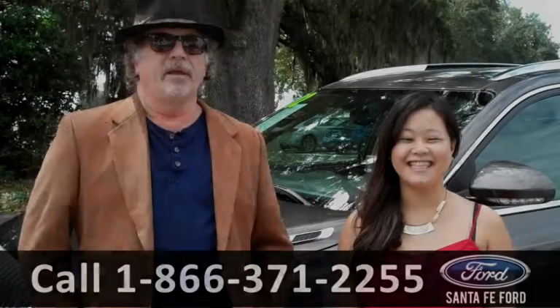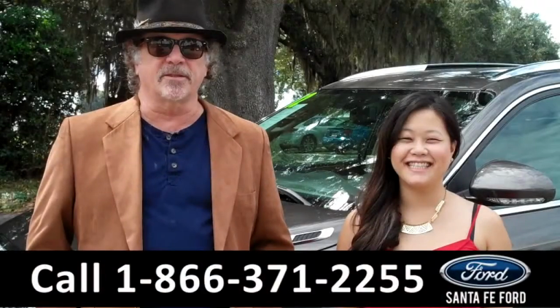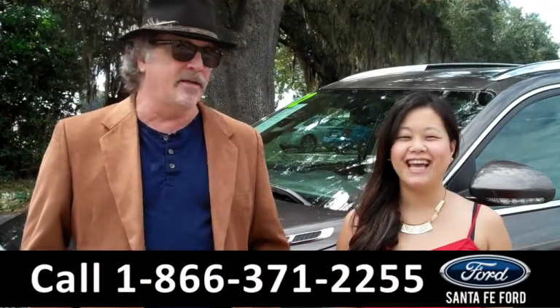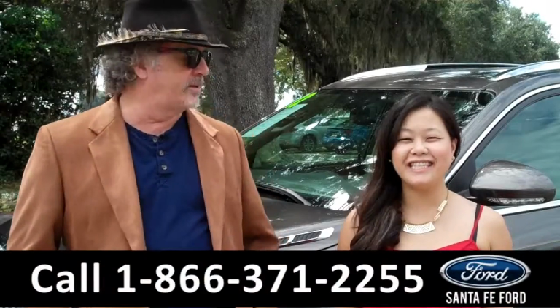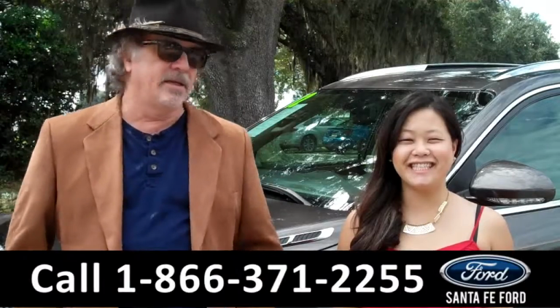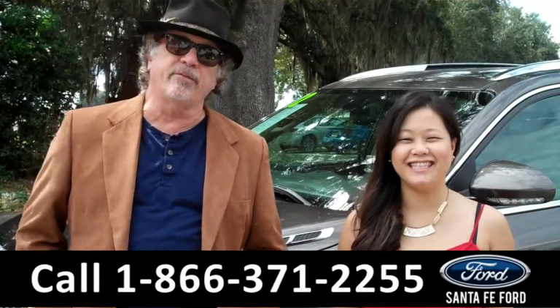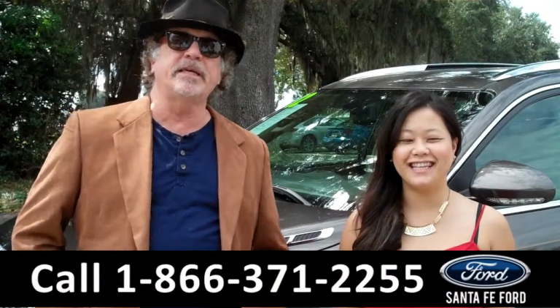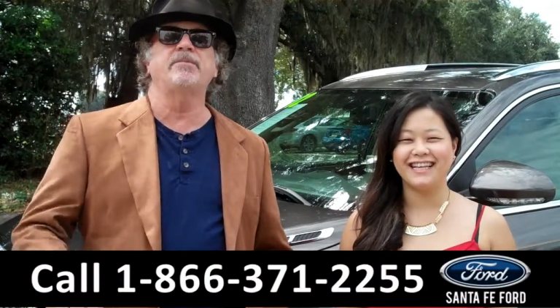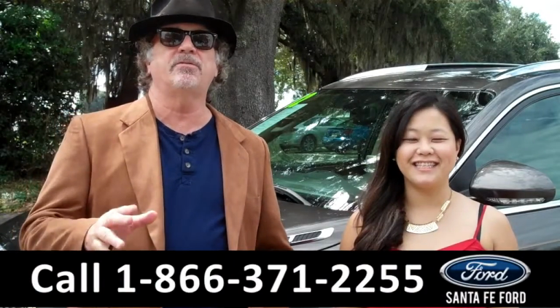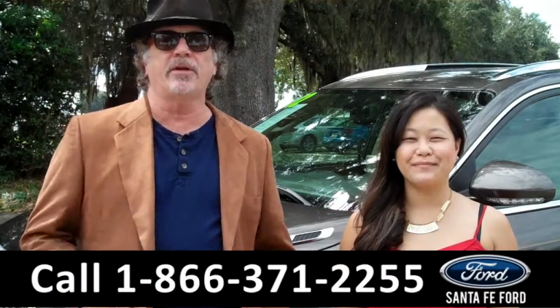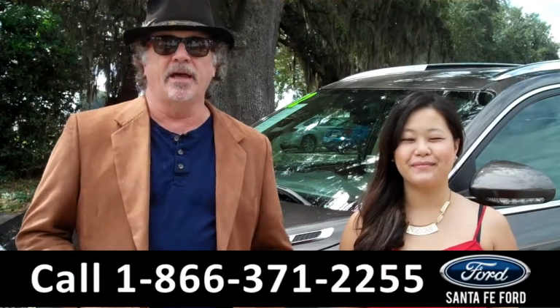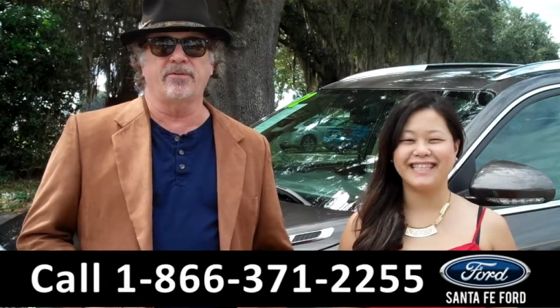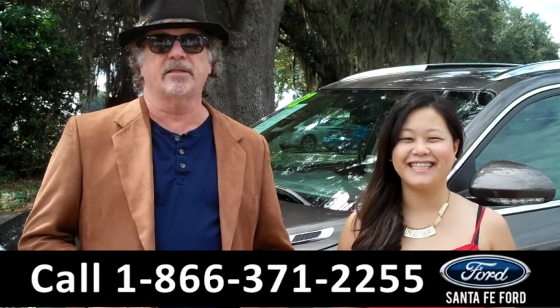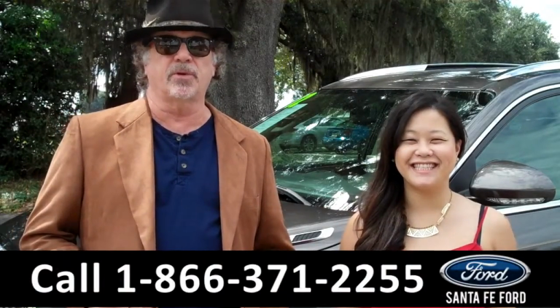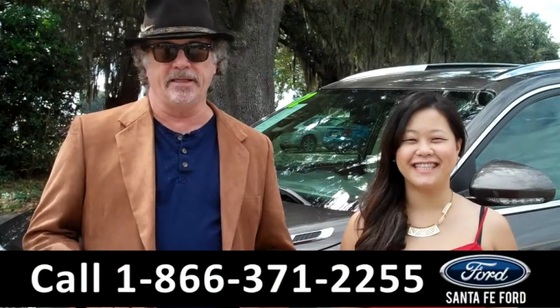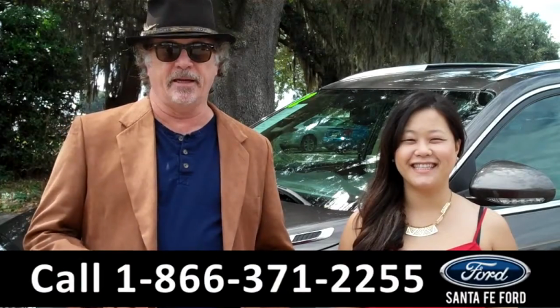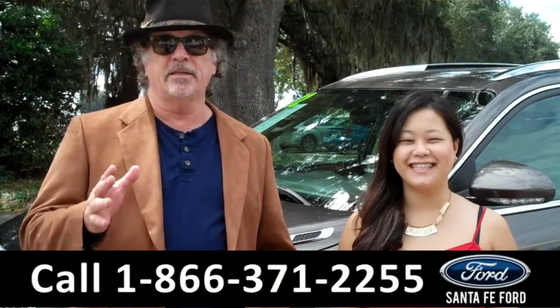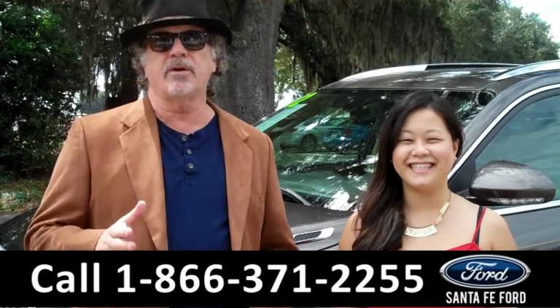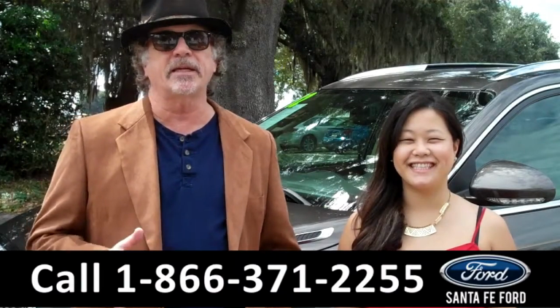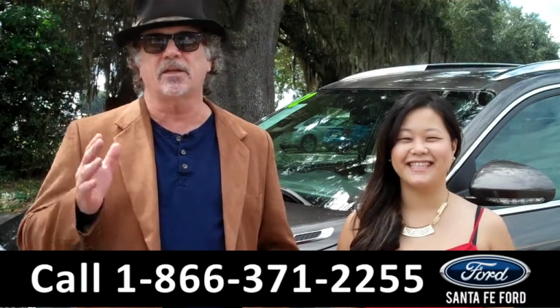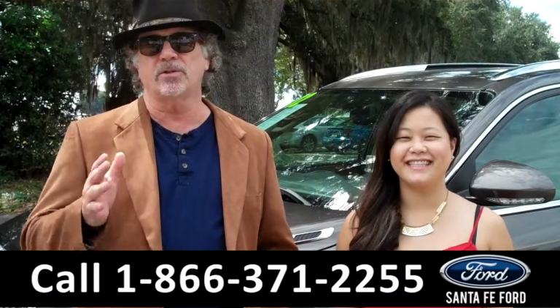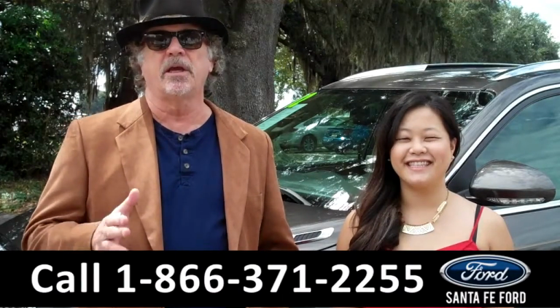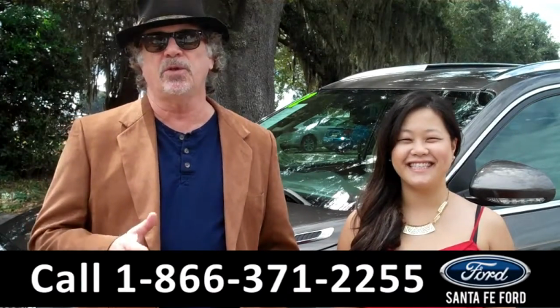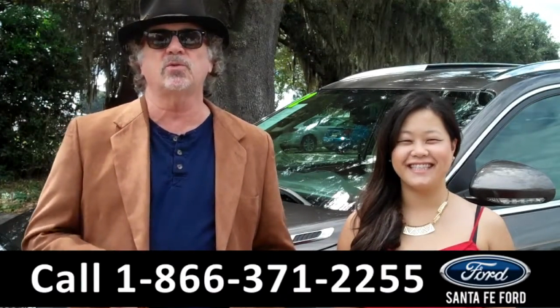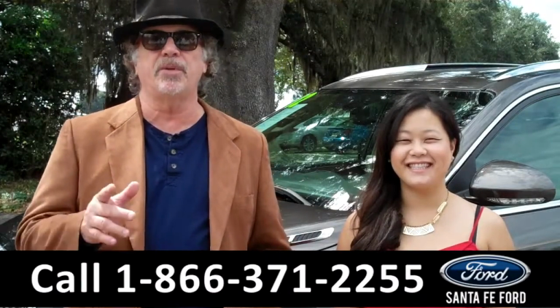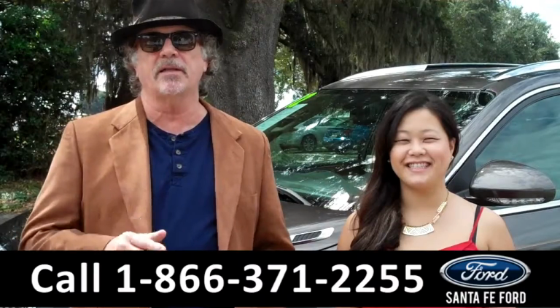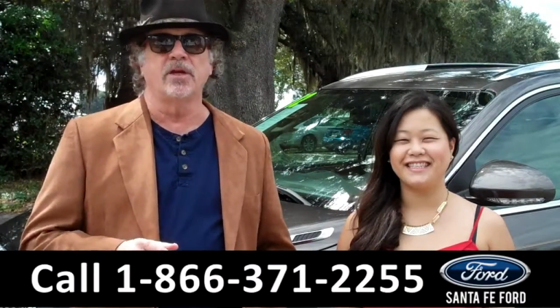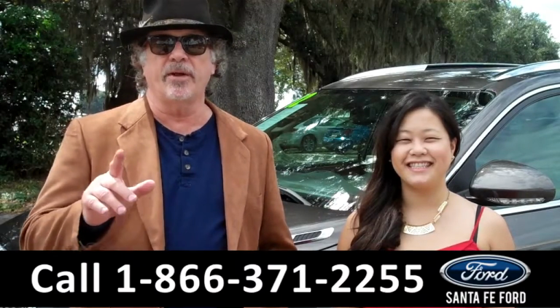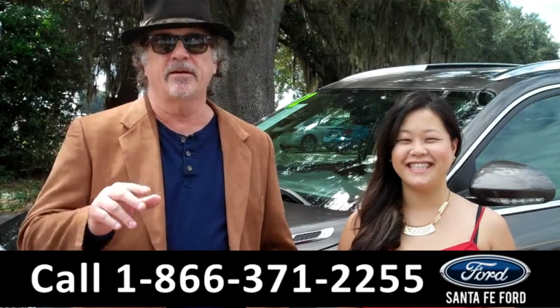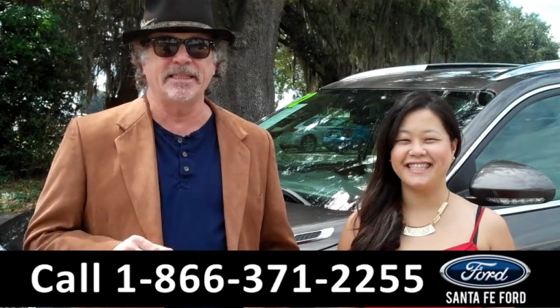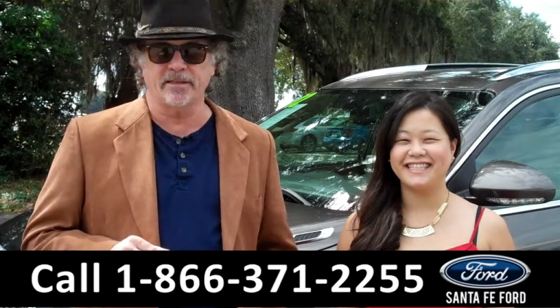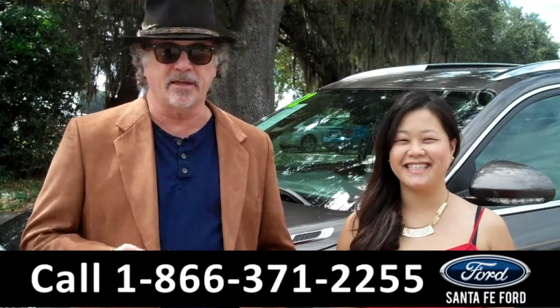Hey, this is Randy, and this is CeCe, at SantaFeFord.com near Gainesville, Florida, I-75 at exit number 399. Stay tuned right now — we're going to take a closer look at a 2012 Buick Enclave. Don't go anywhere; CeCe has the details.